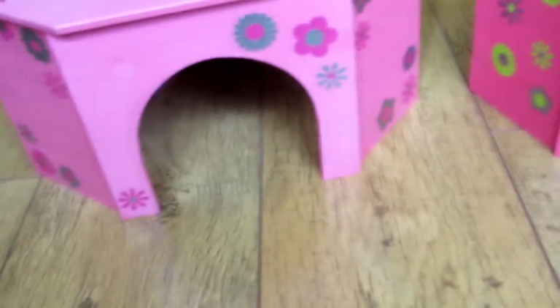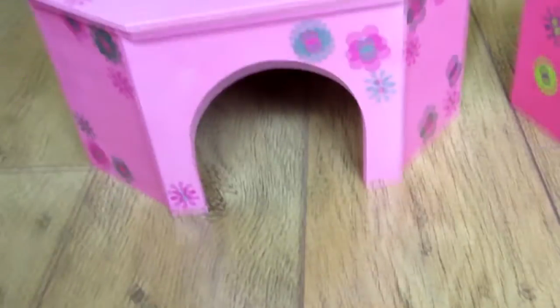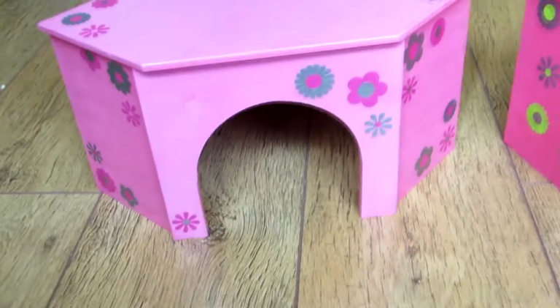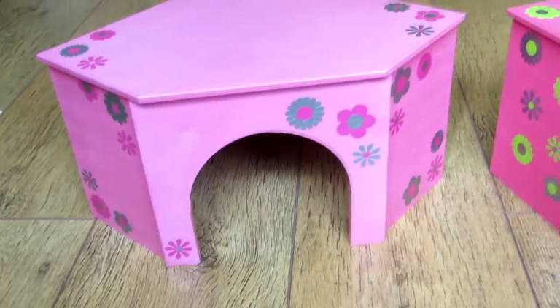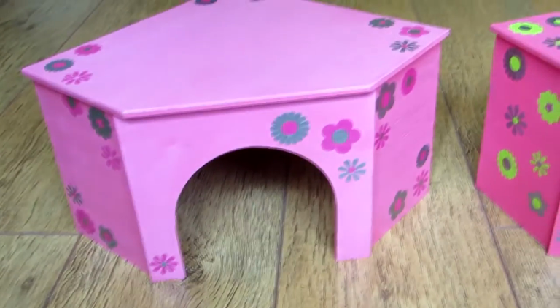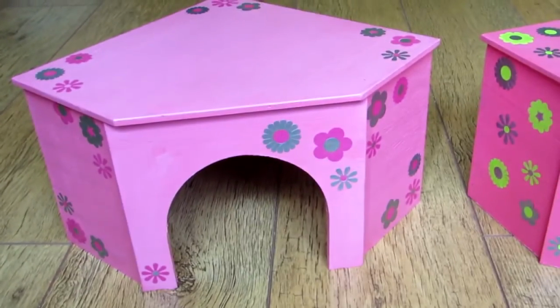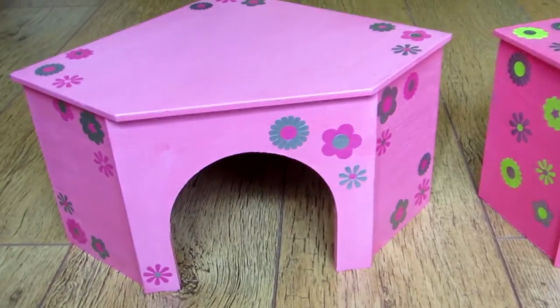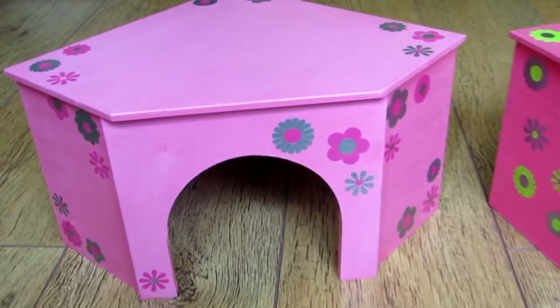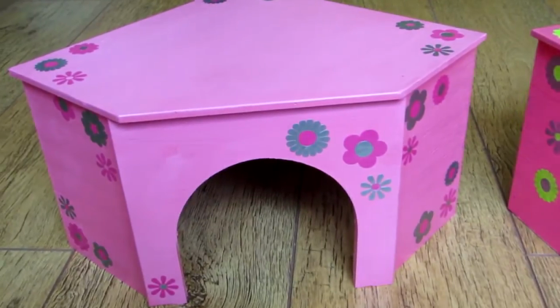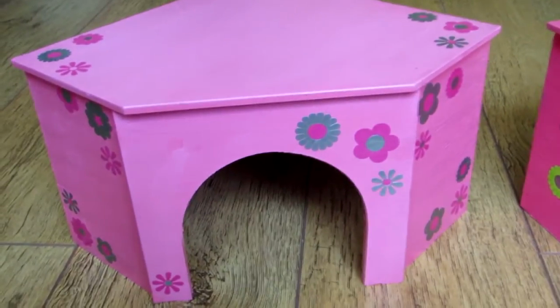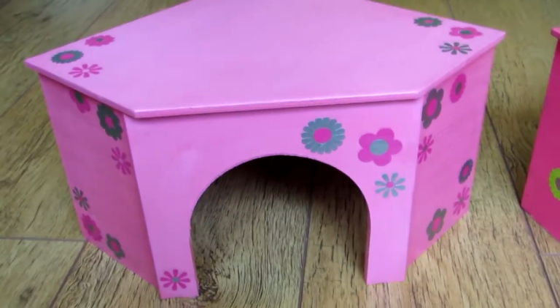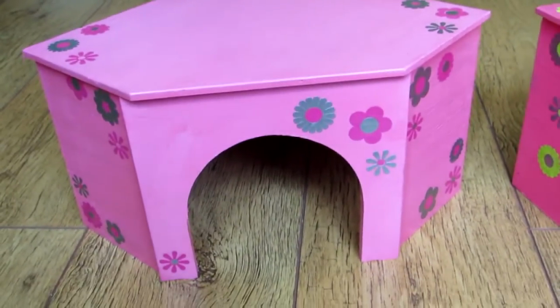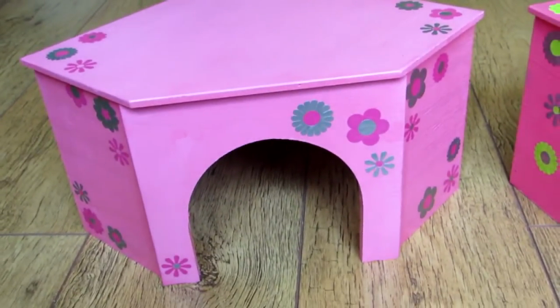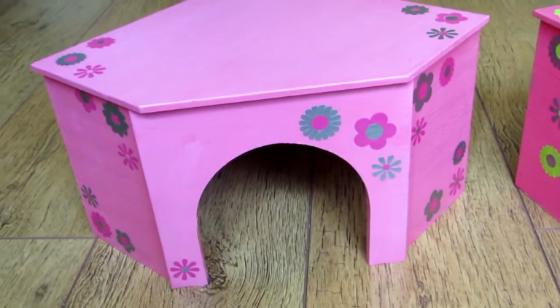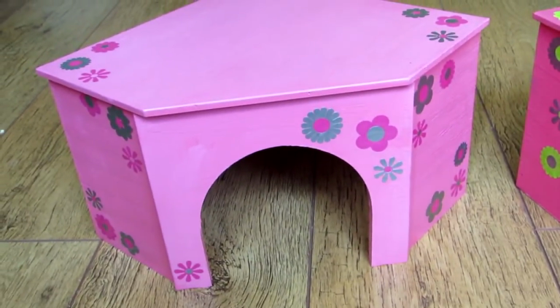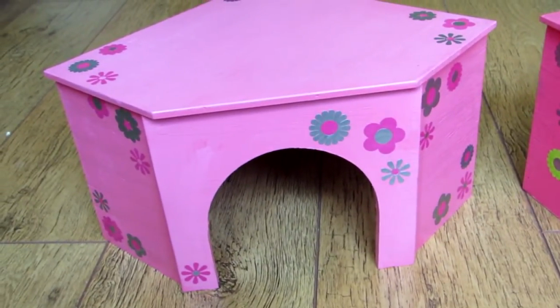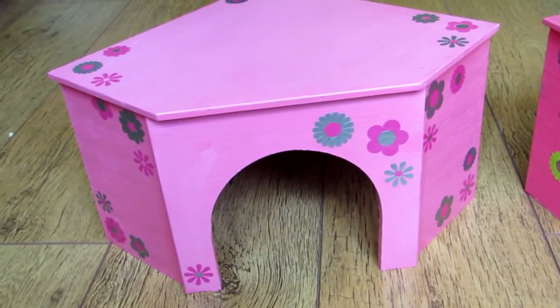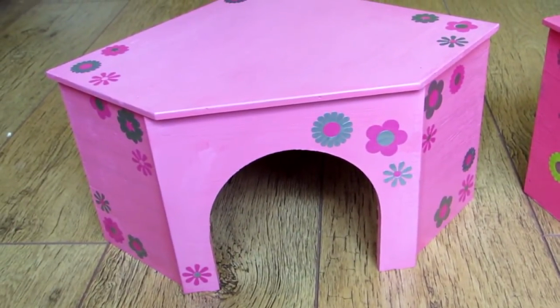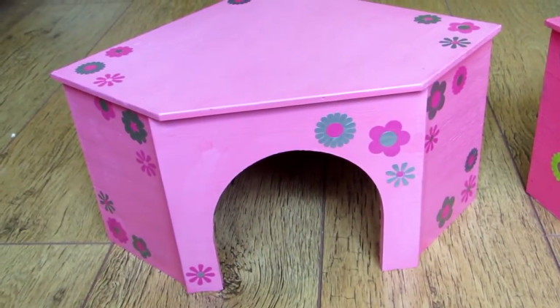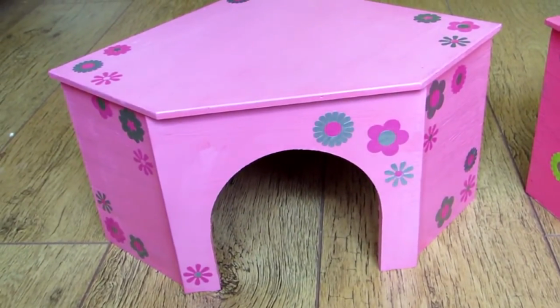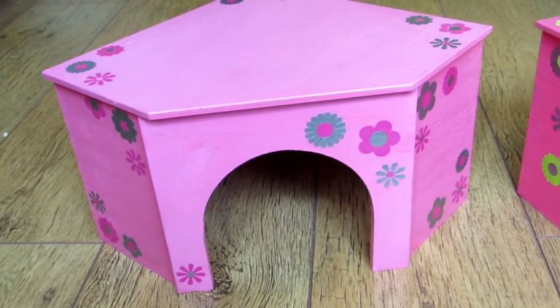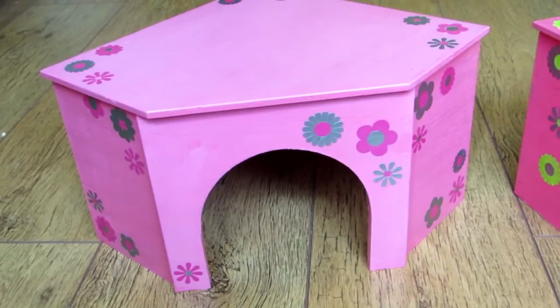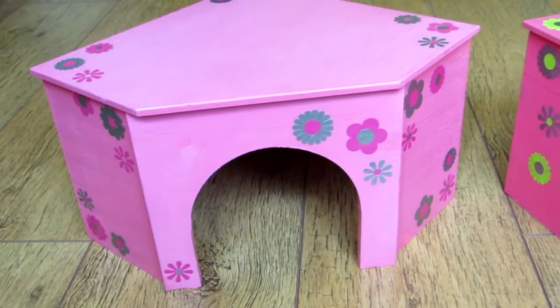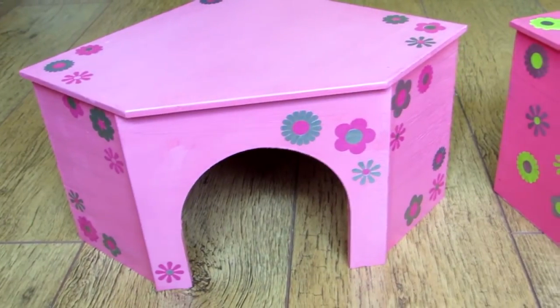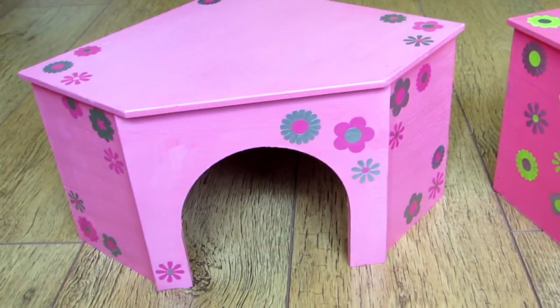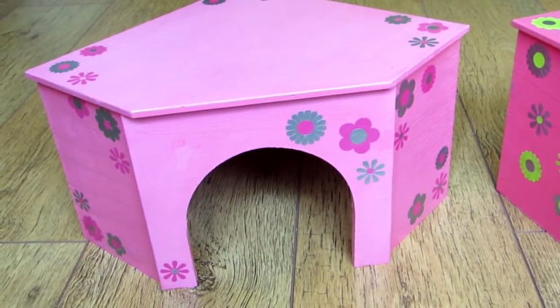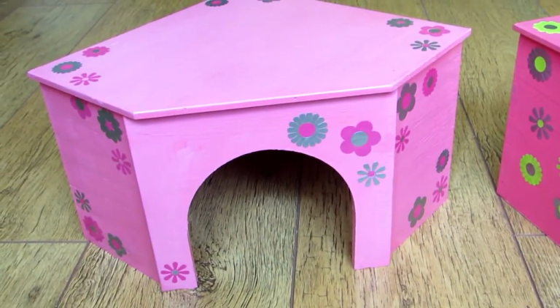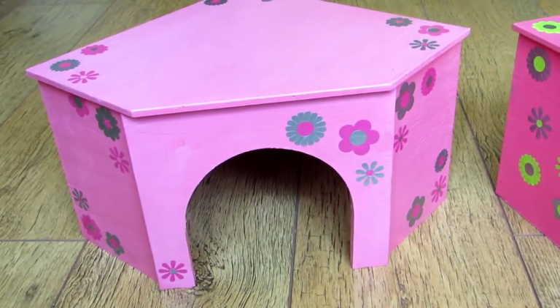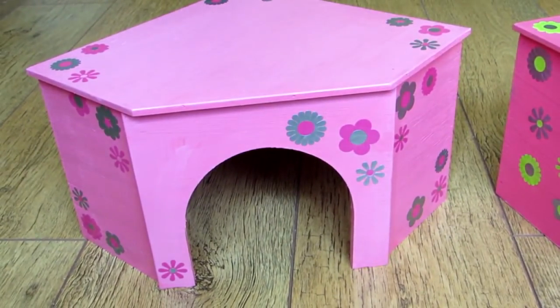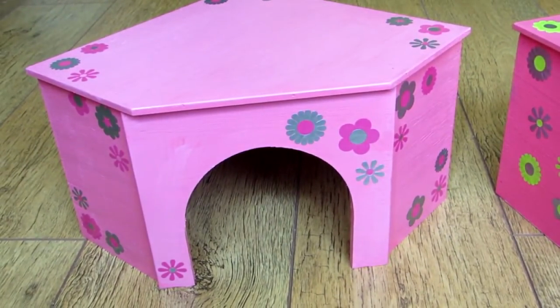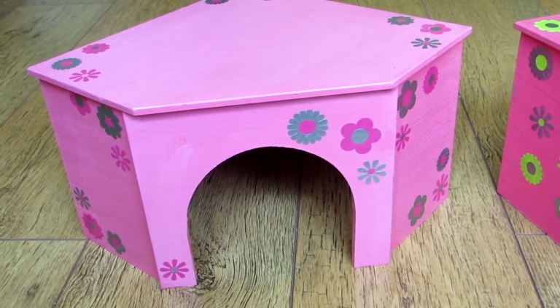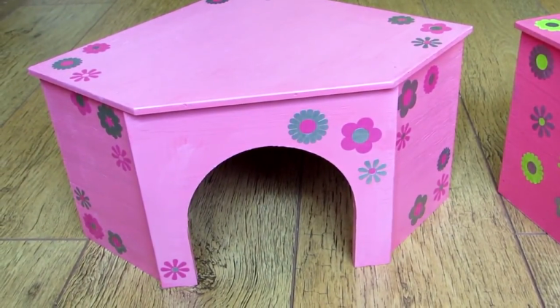So anyway, I'm quite pleased with them. Hopefully the guinea pigs will like their new houses — I'm sure they won't care what colour I've painted them or what flowers I've stuck on them. Anyway, thank you for watching and bye for now.